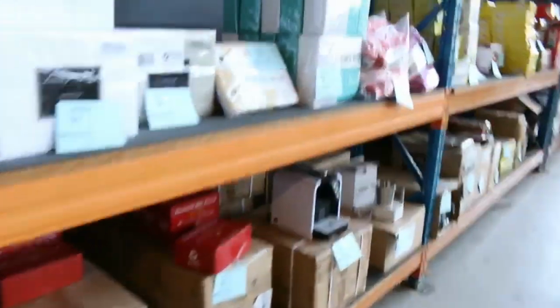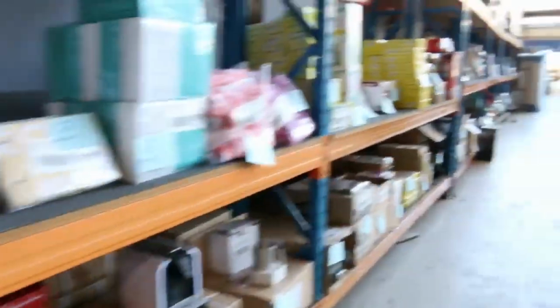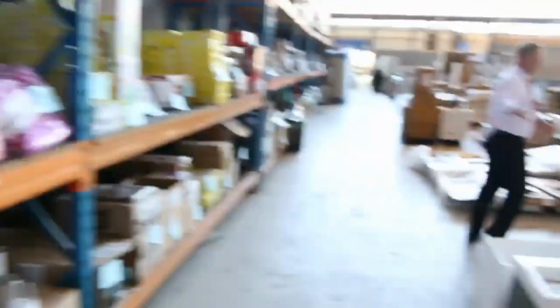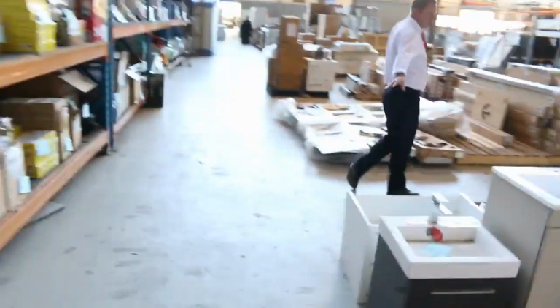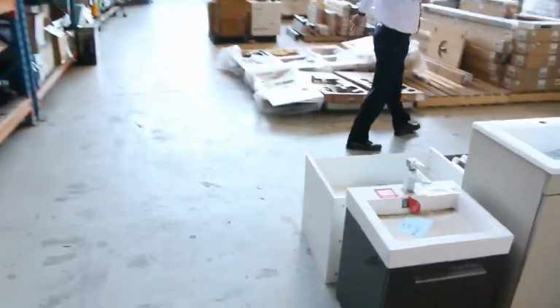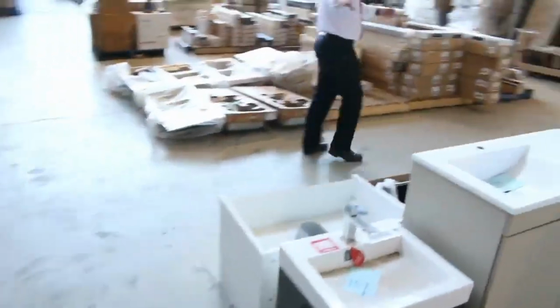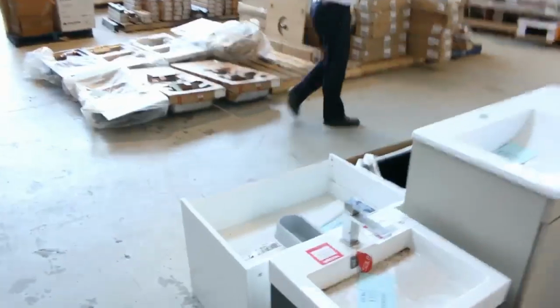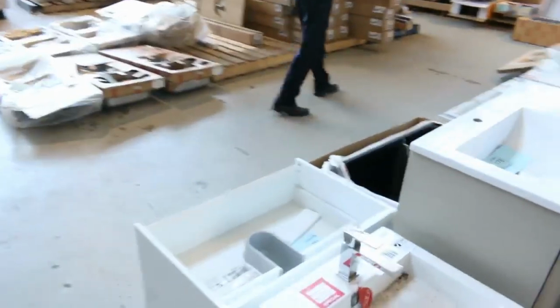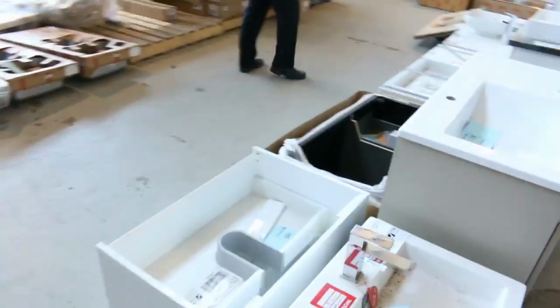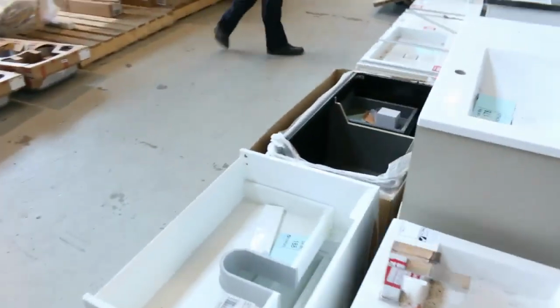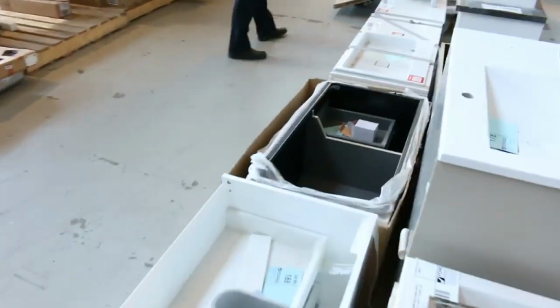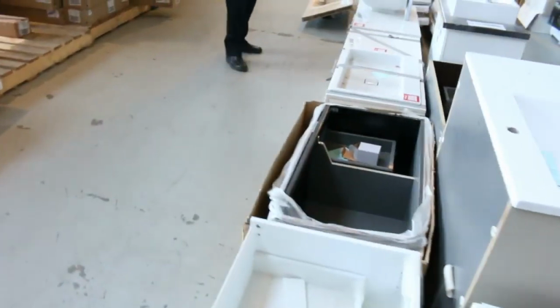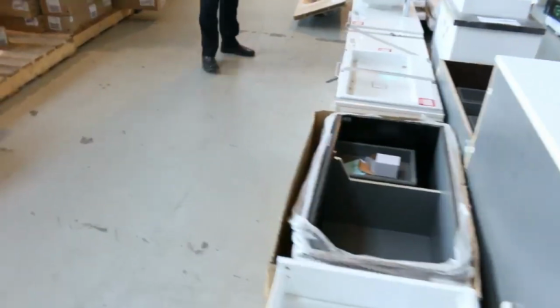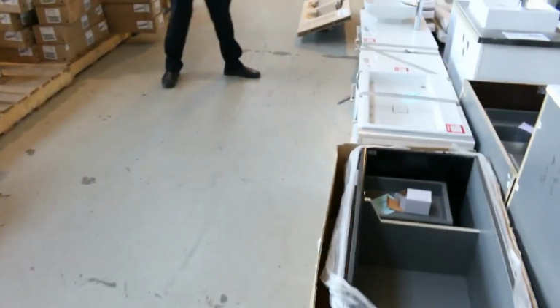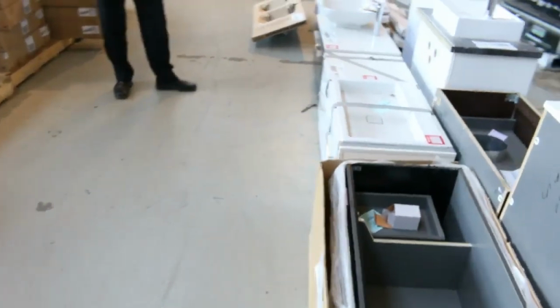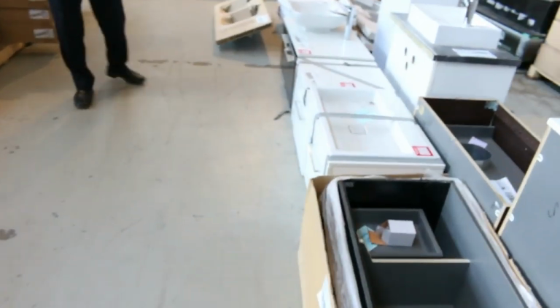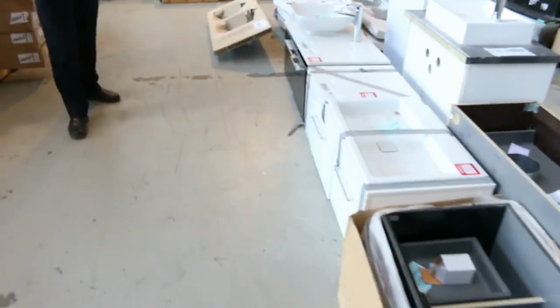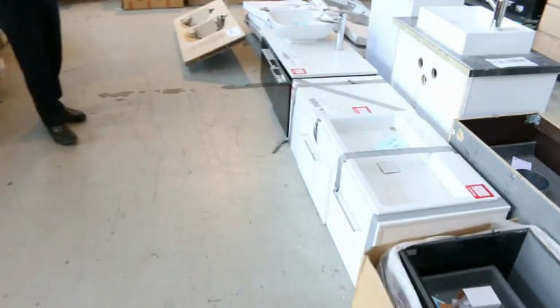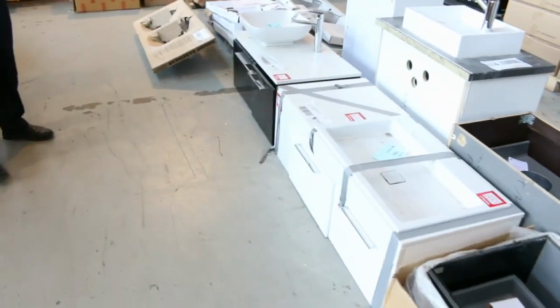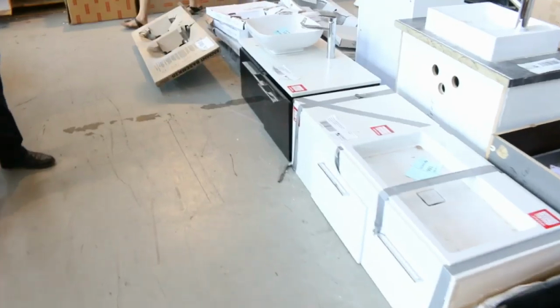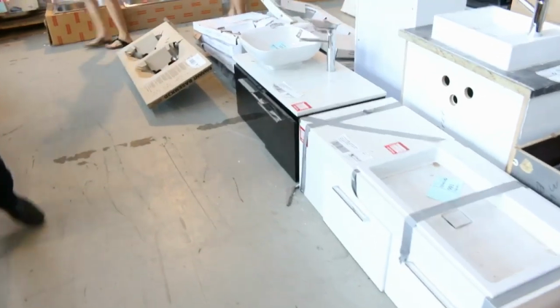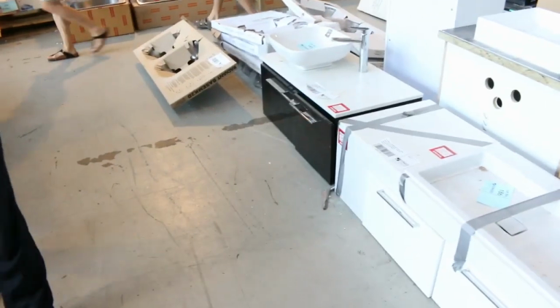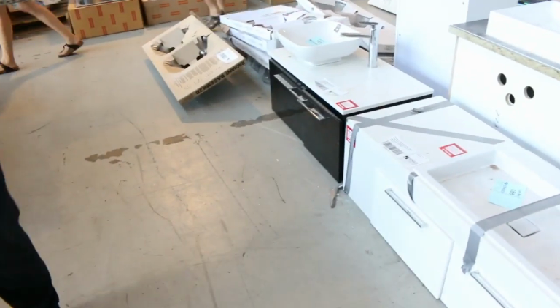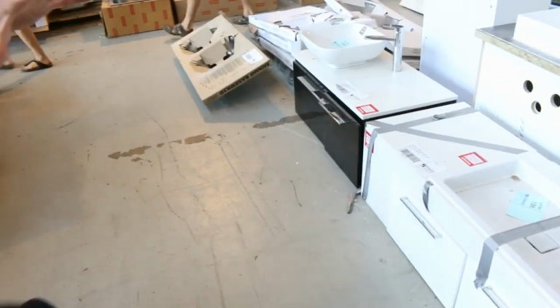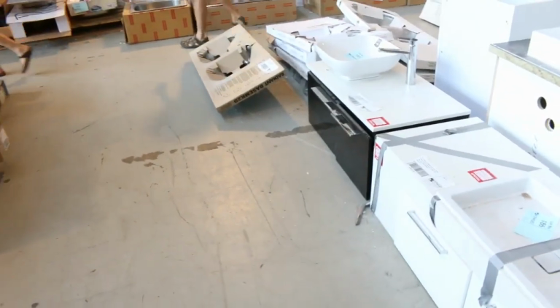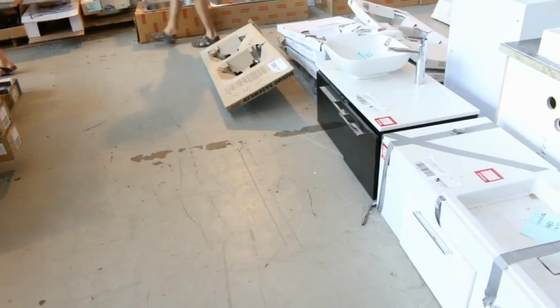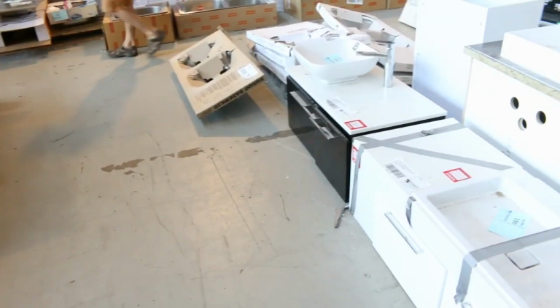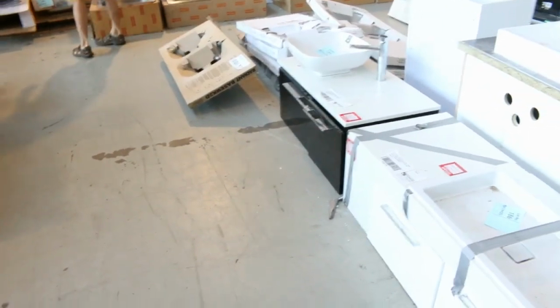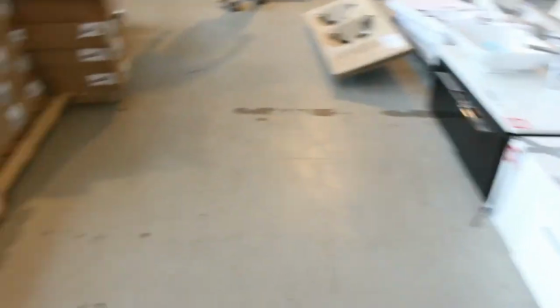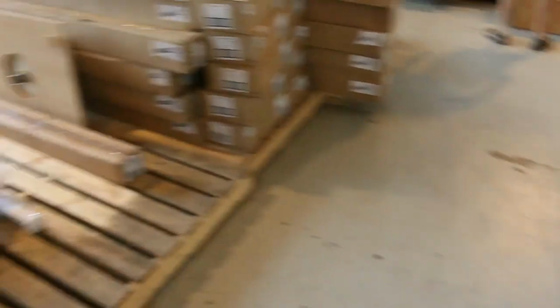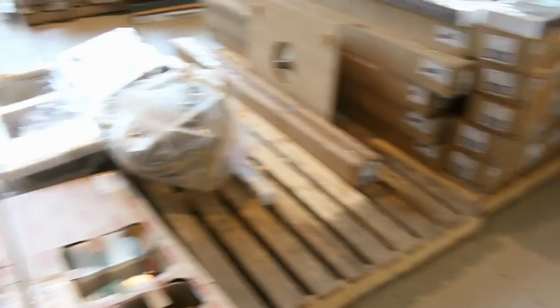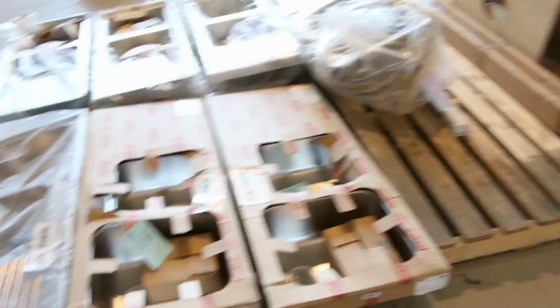Up through the middle here, have a look at this — it's just come in: a heap of ex-display vanities, a lot of wall-hung vanities and a couple of freestanding ones. We'll get all of these going for $1 no reserve, so beautiful buying on those as well.